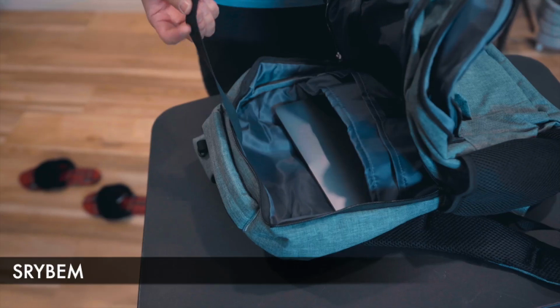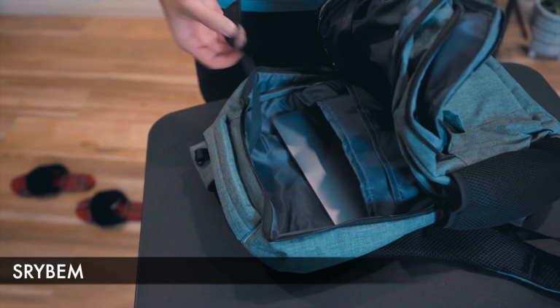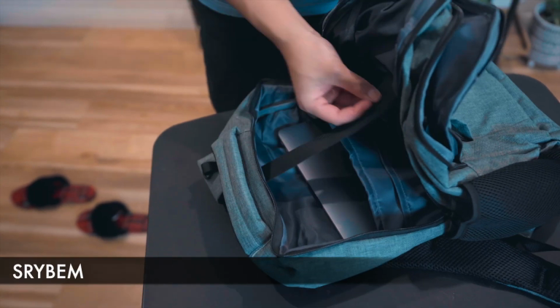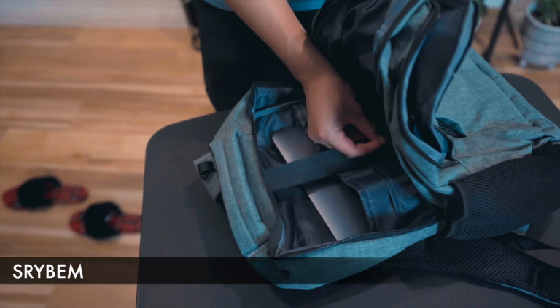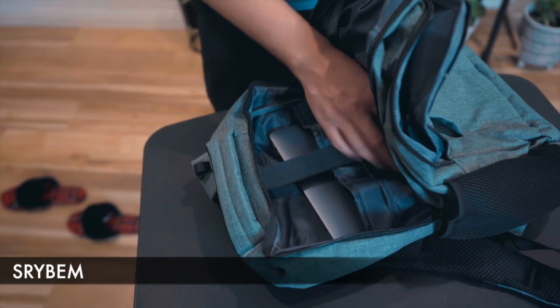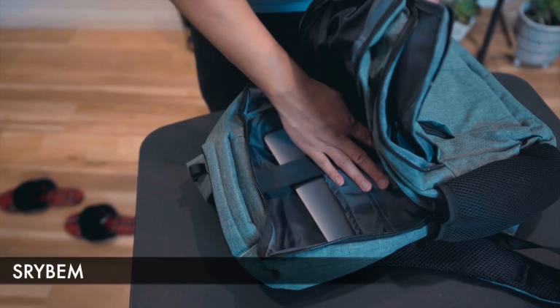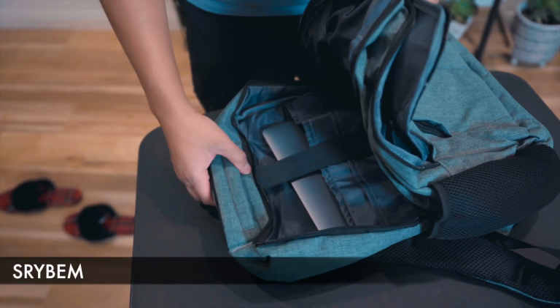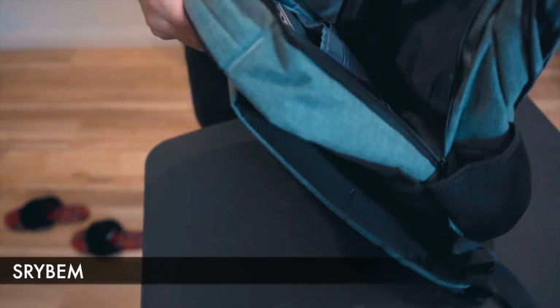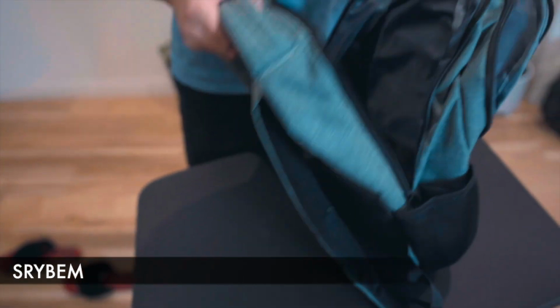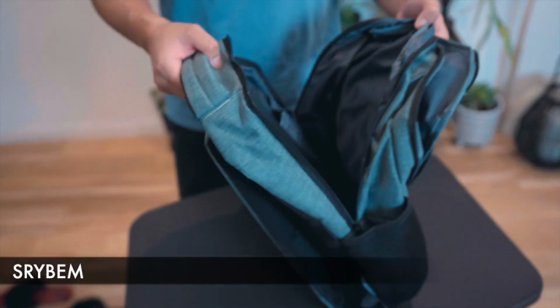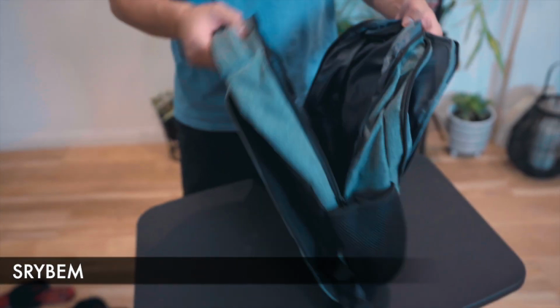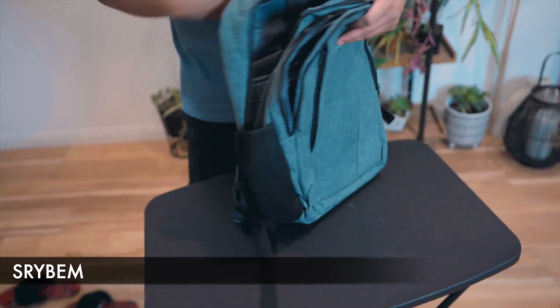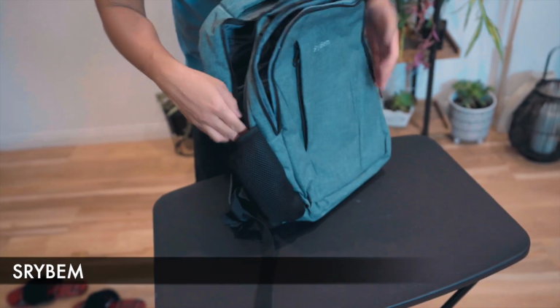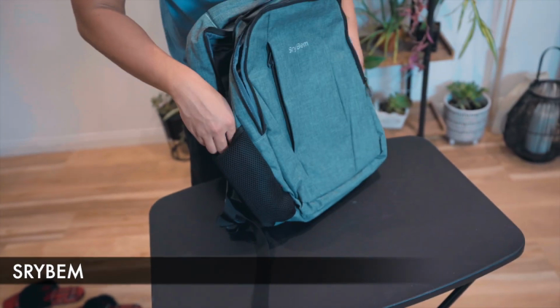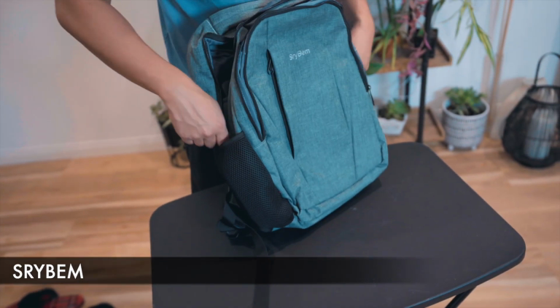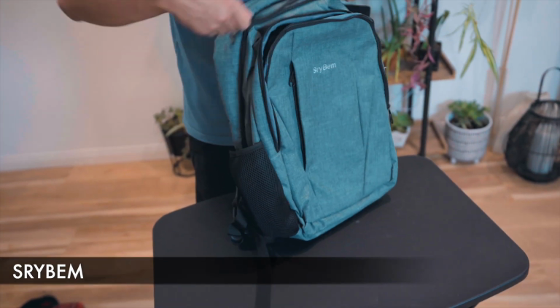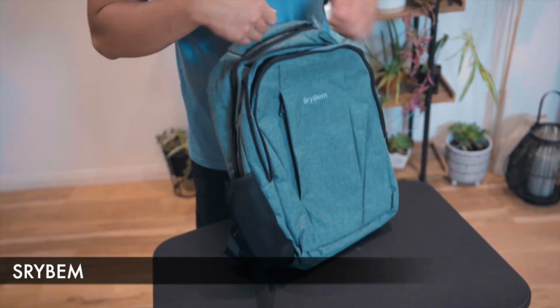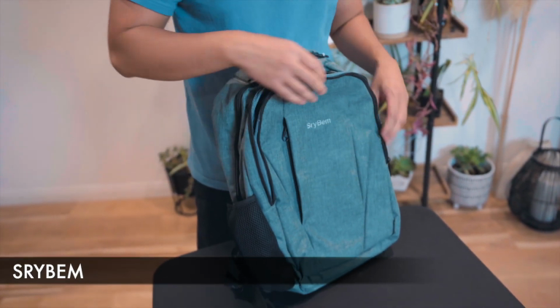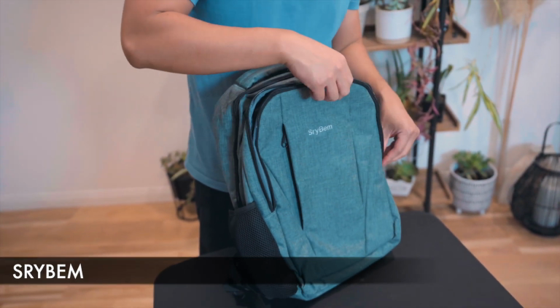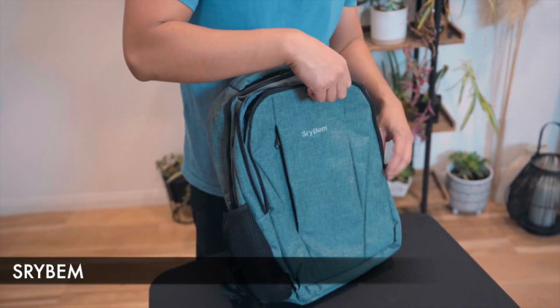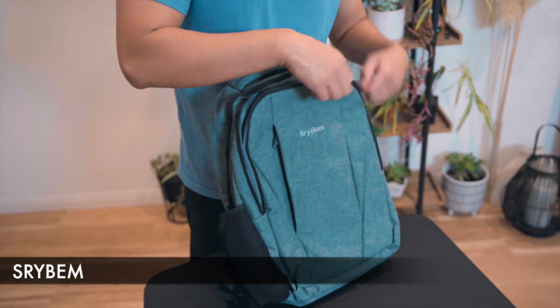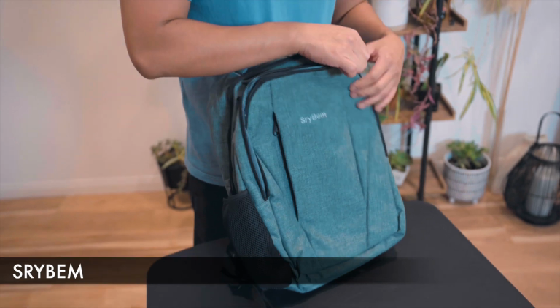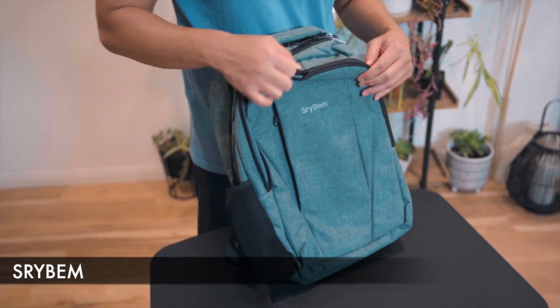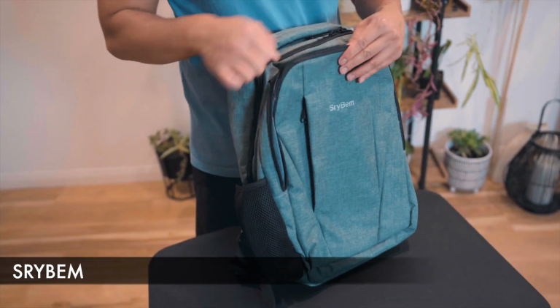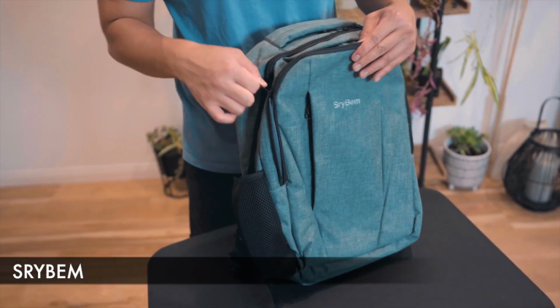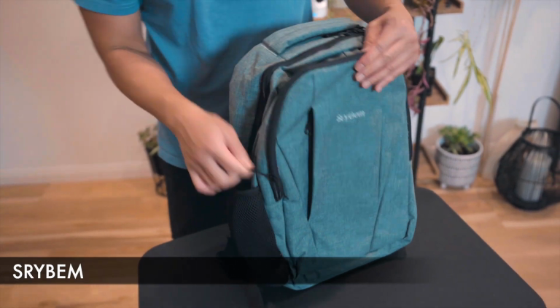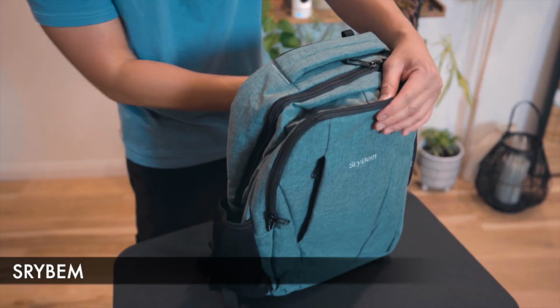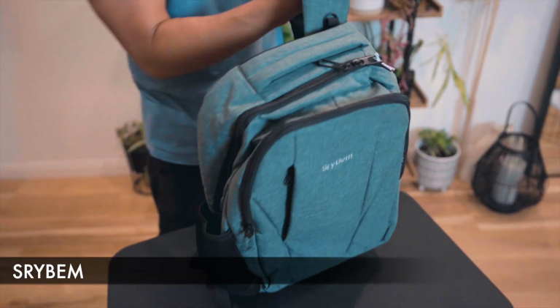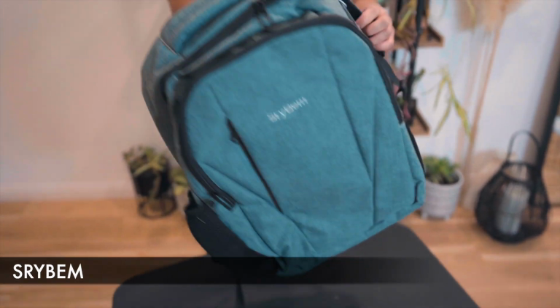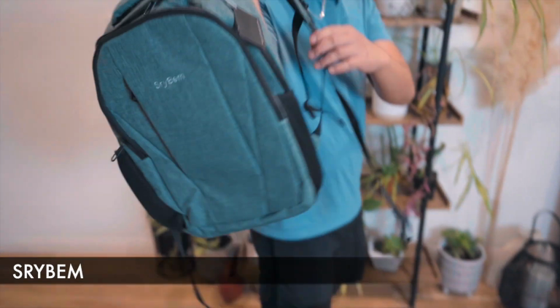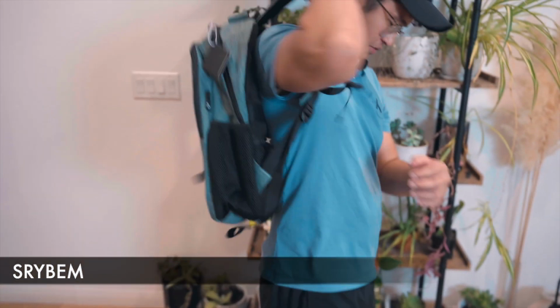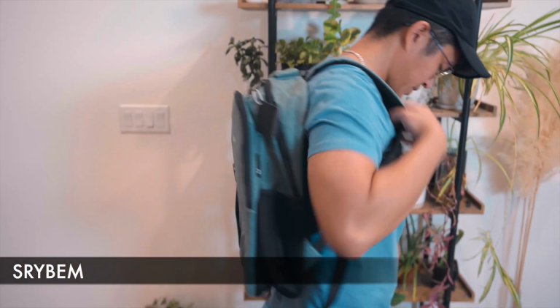So here we have the laptop in — strap it down. That's what it looks like. Now if we zipper this up, there's a nice ease of use with the zippers.